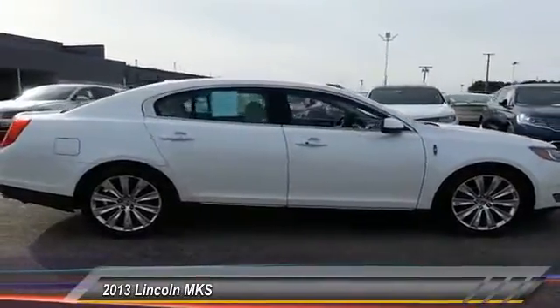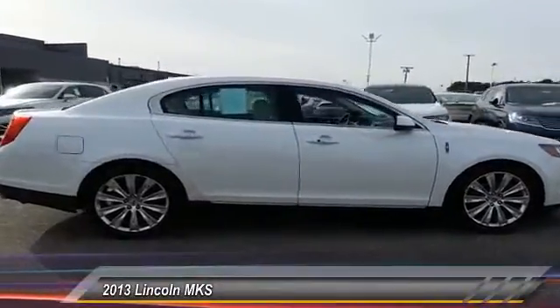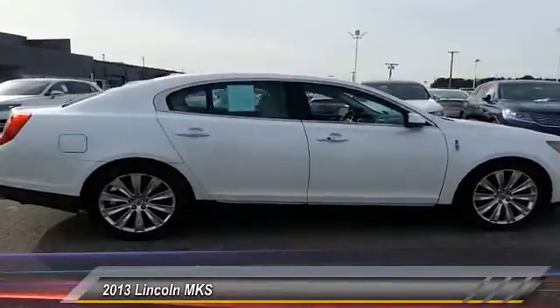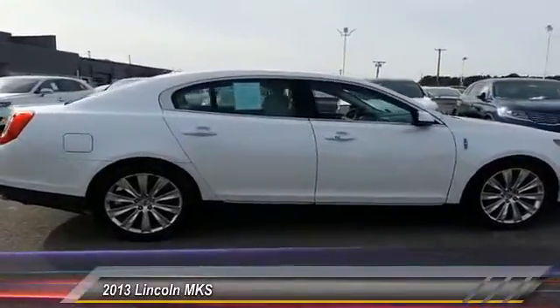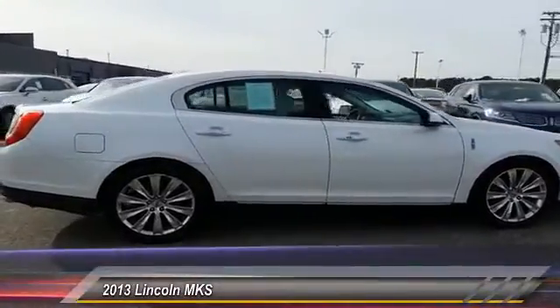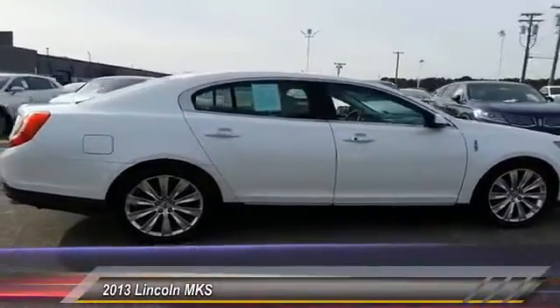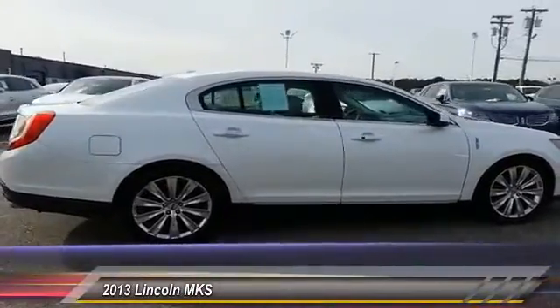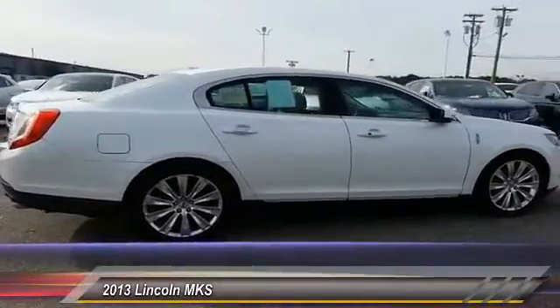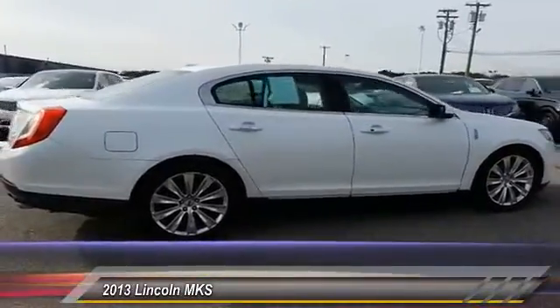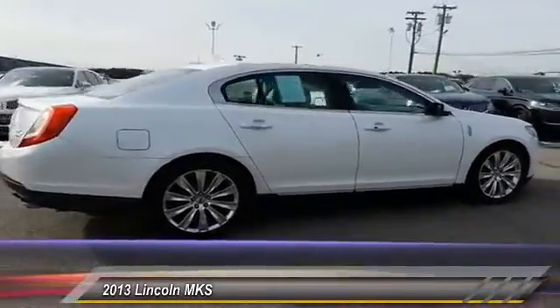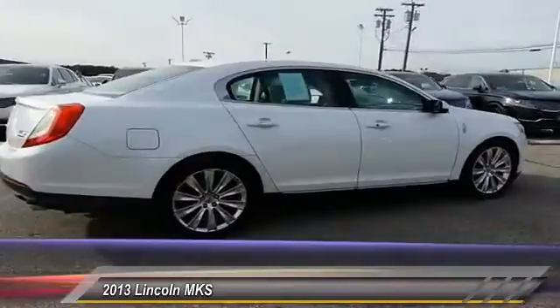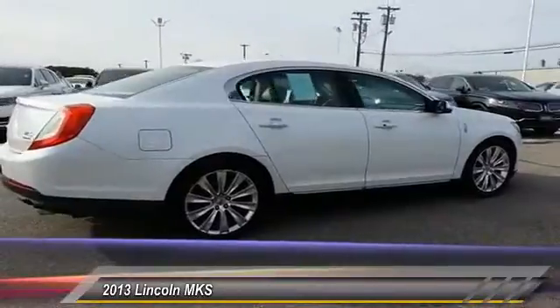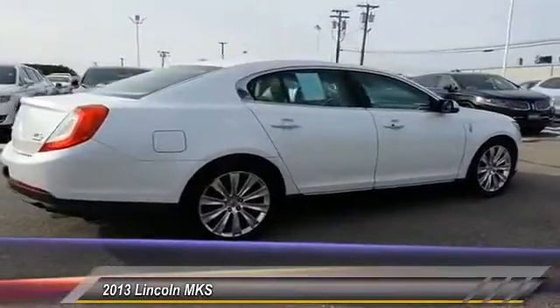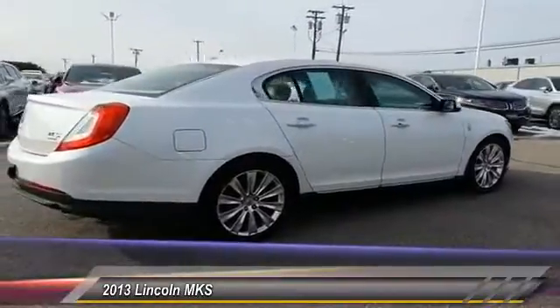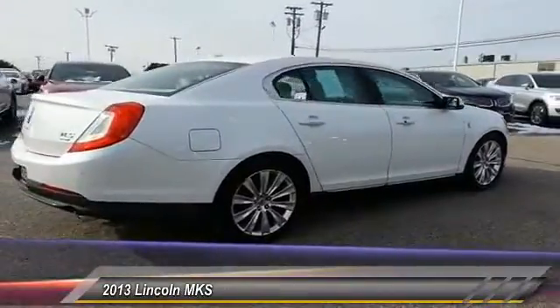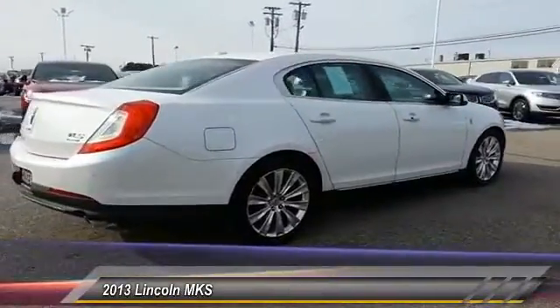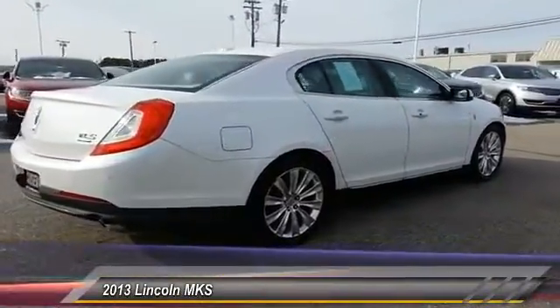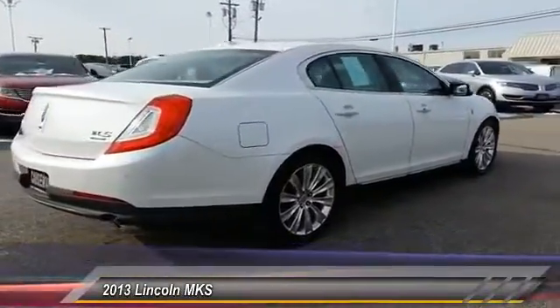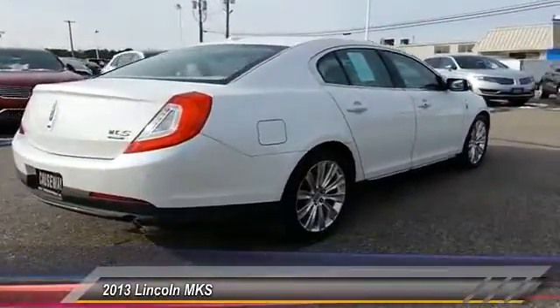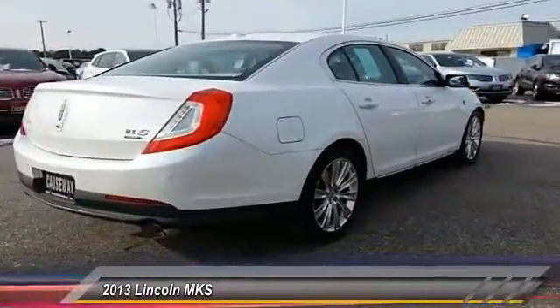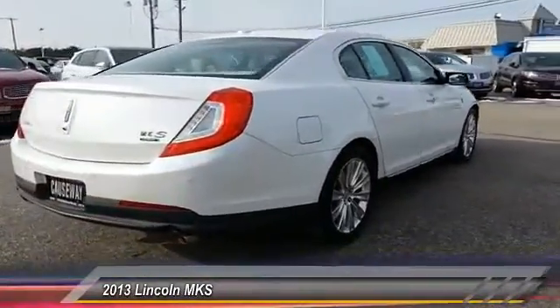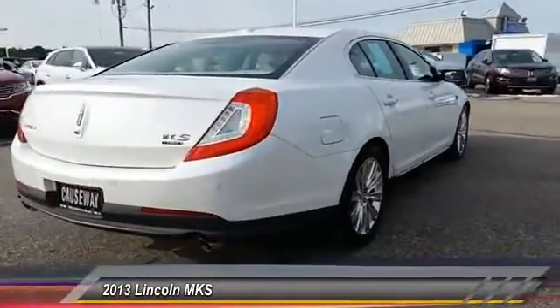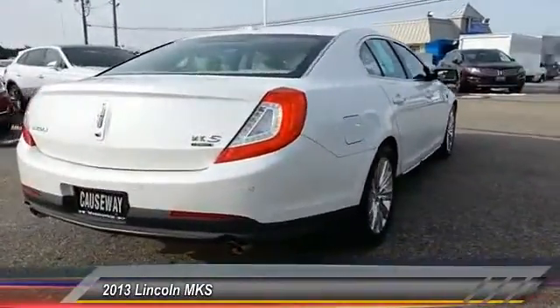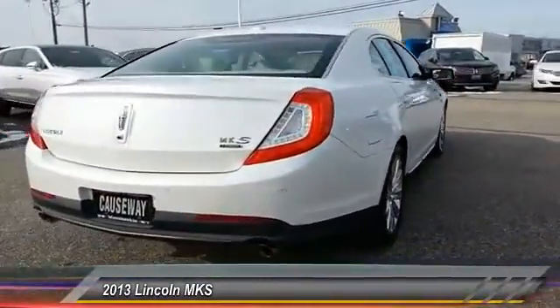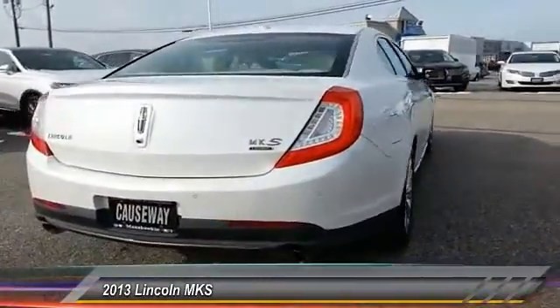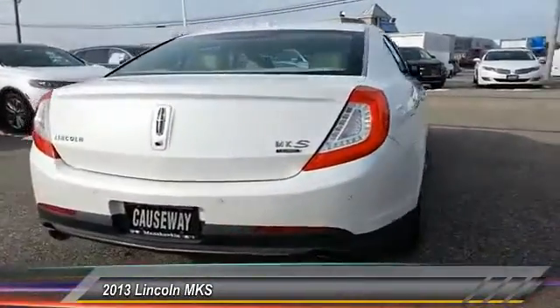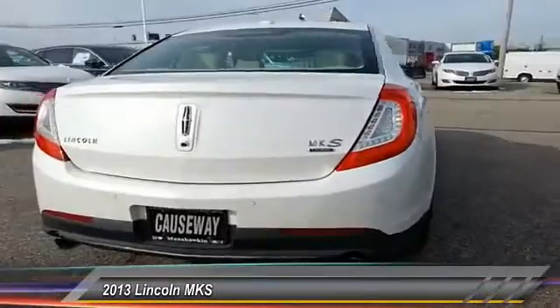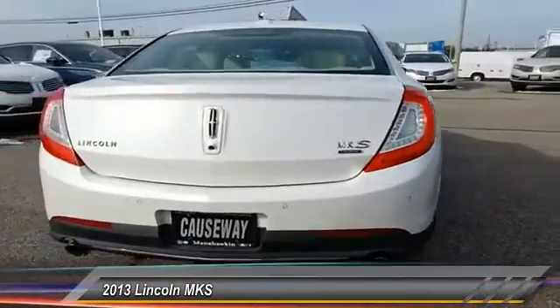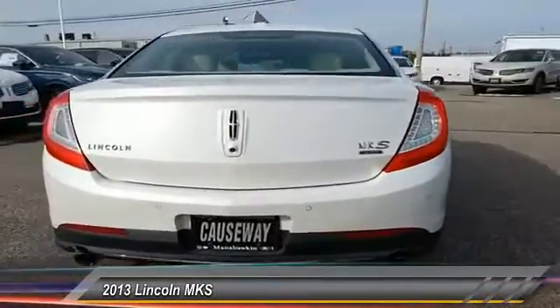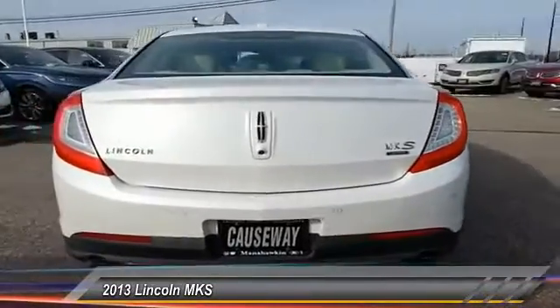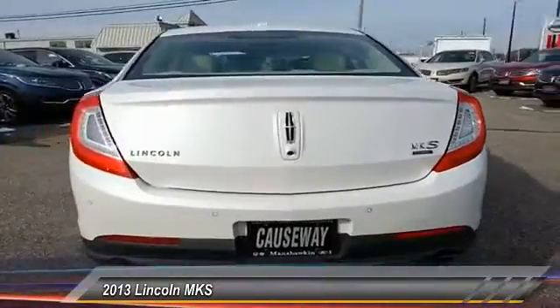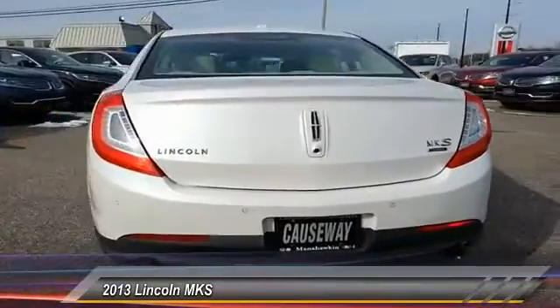Boasting a 3.7 liter V6 engine, it is also powerfully smart and is priced below $30,000. This vehicle has less than 40,000 miles.